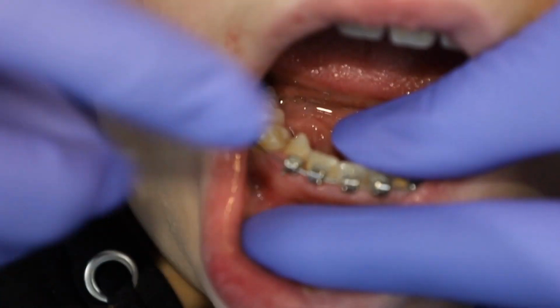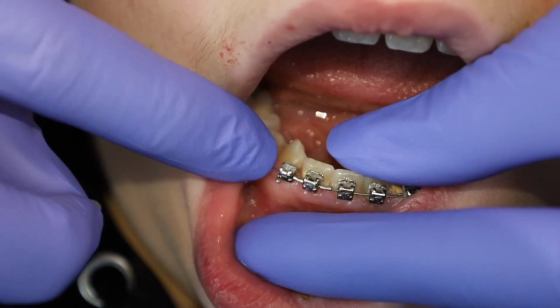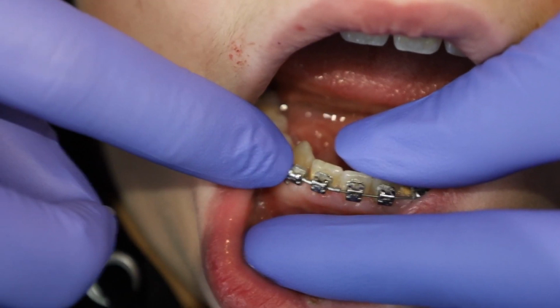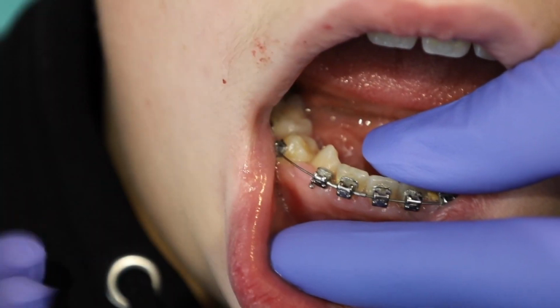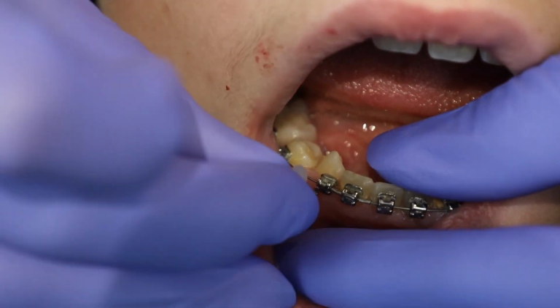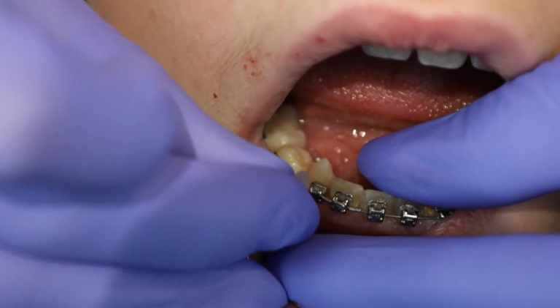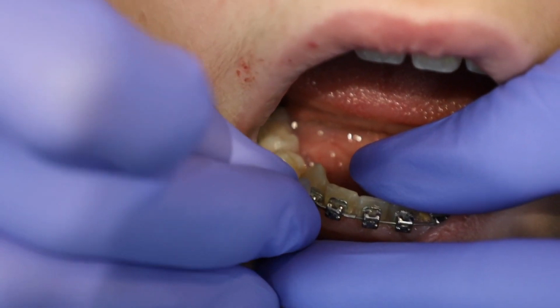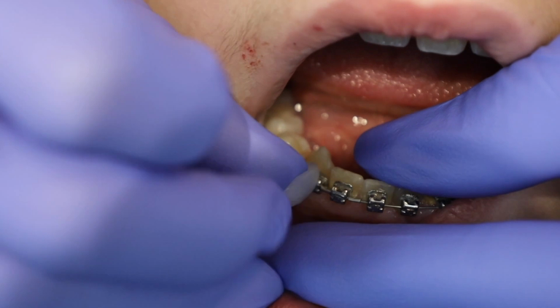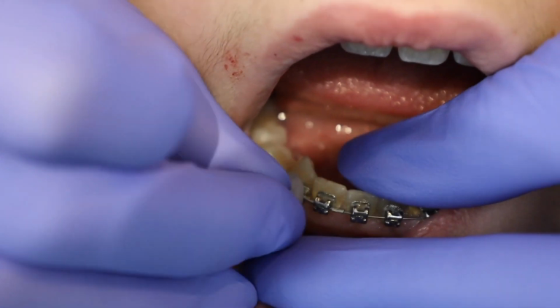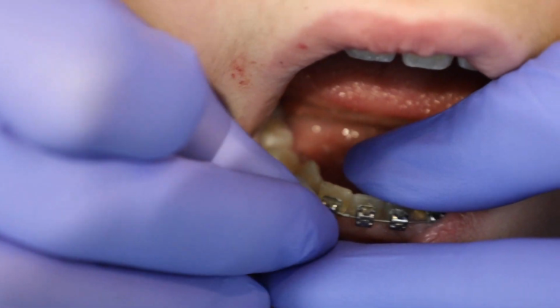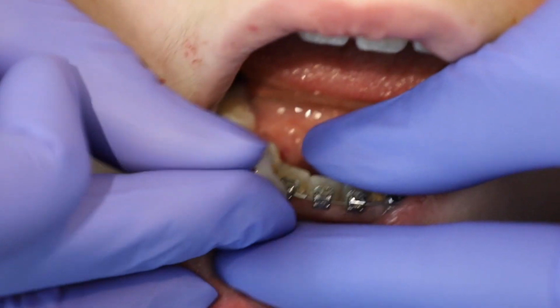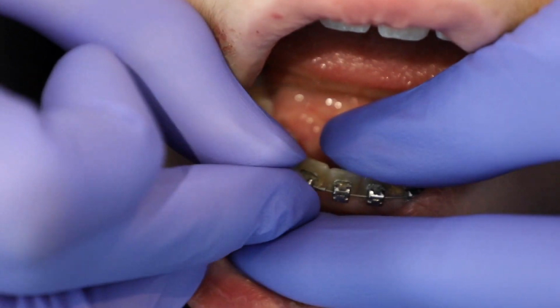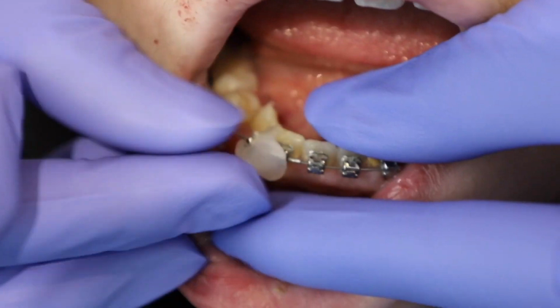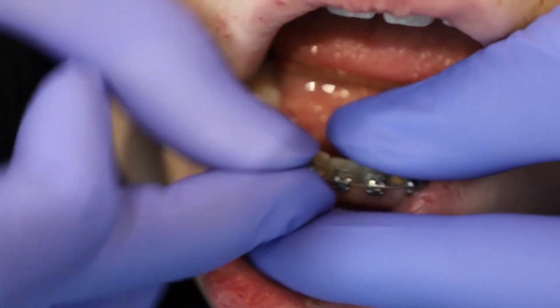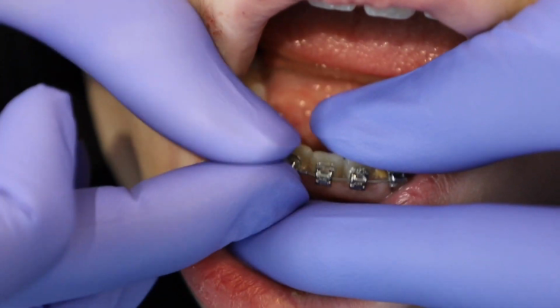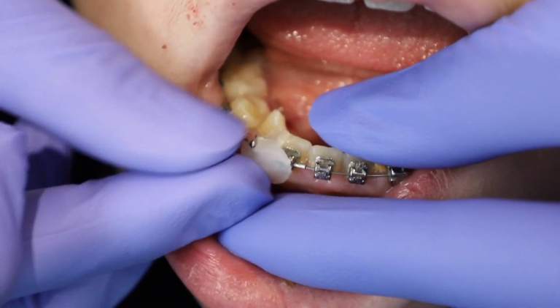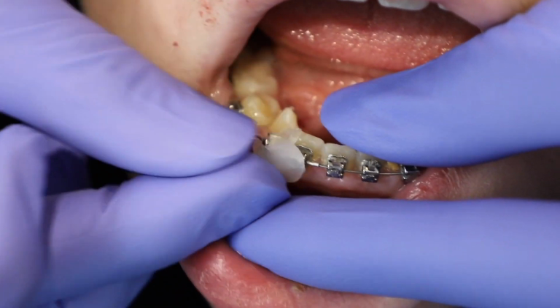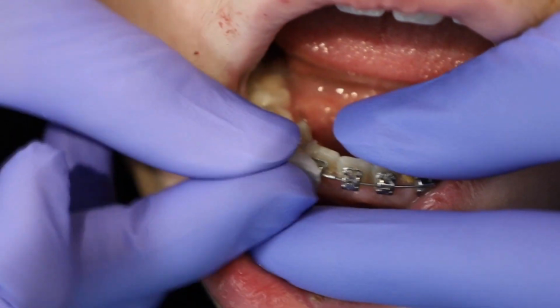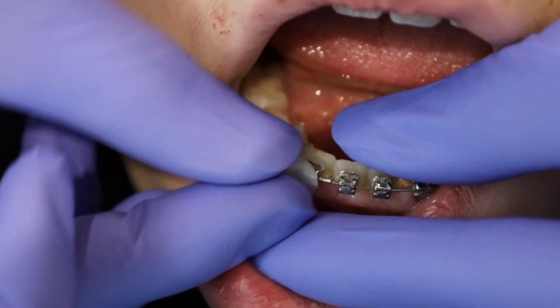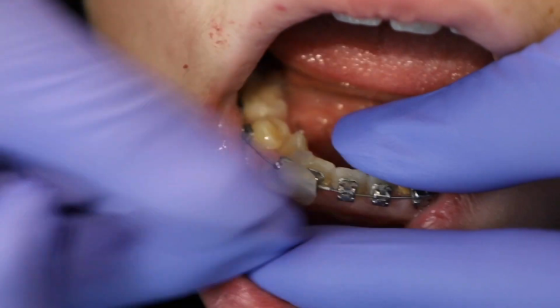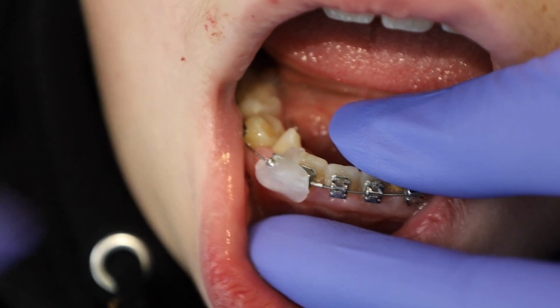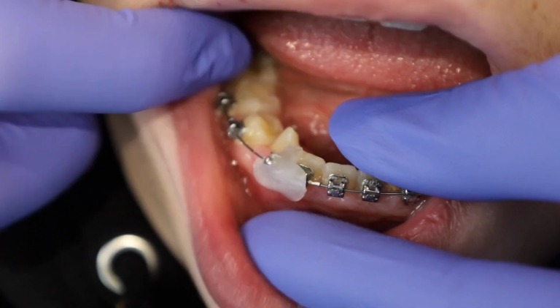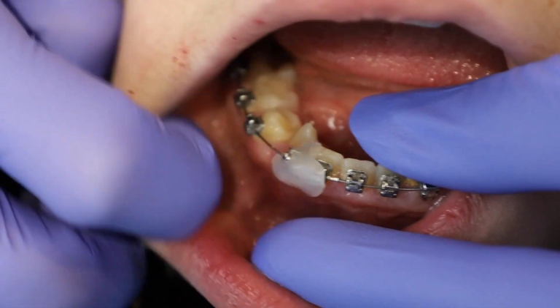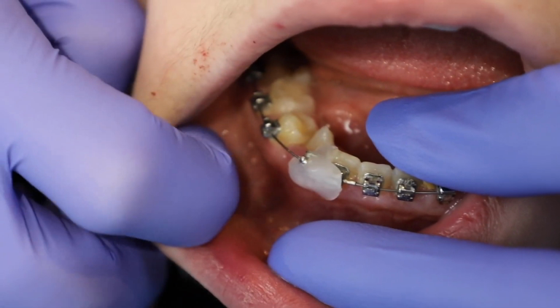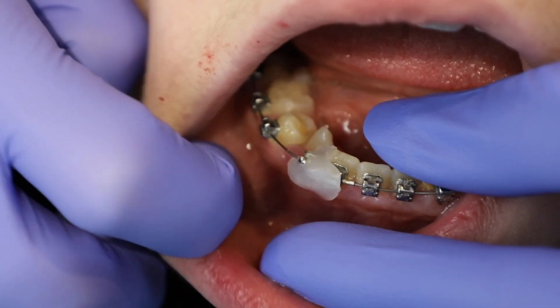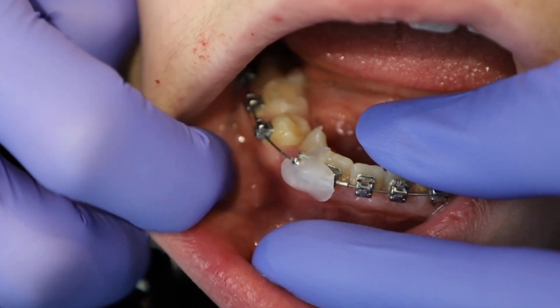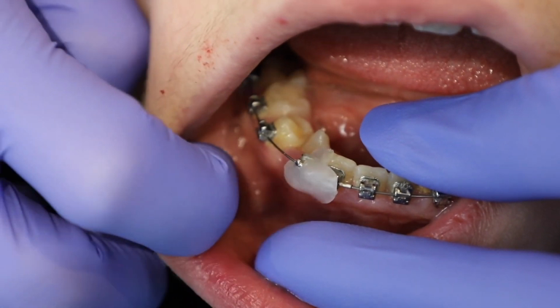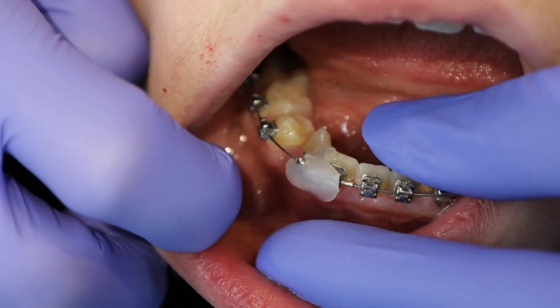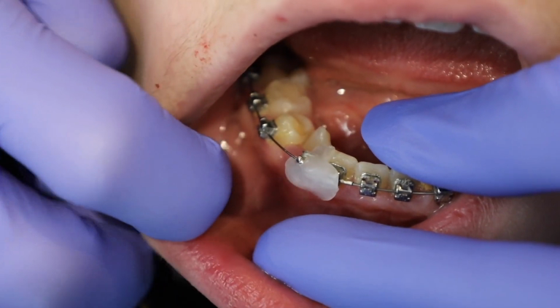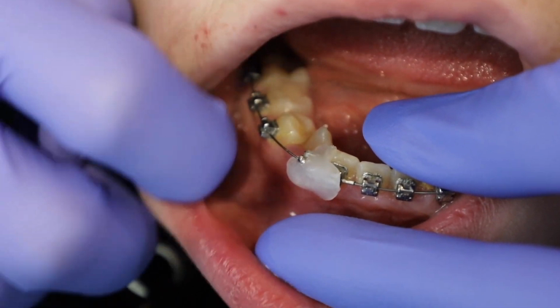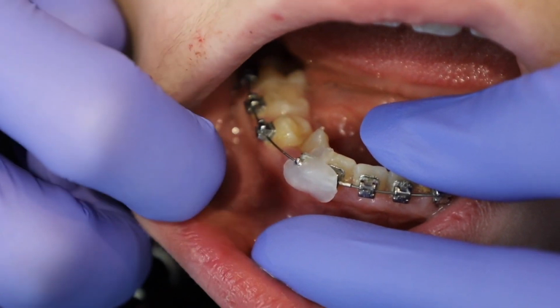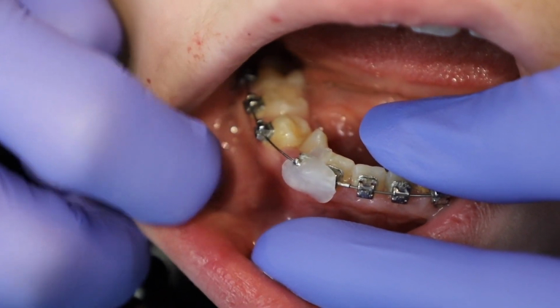Simply take the wax, press it toward the bracket next to it, and place the wax over it. That will last pretty much the whole day and even the next day until you can get to see us next time.